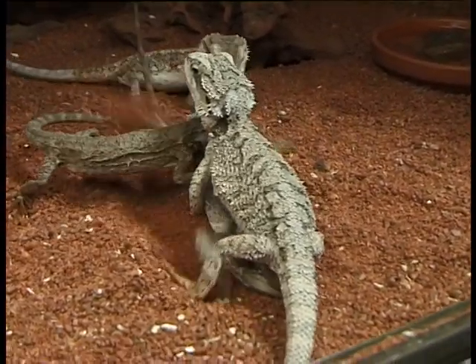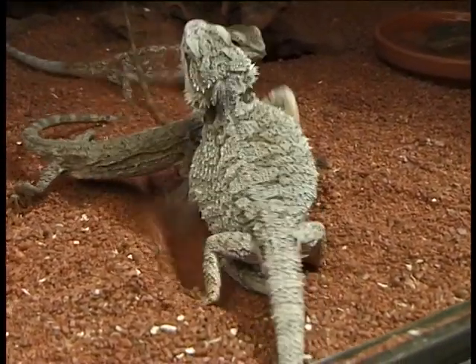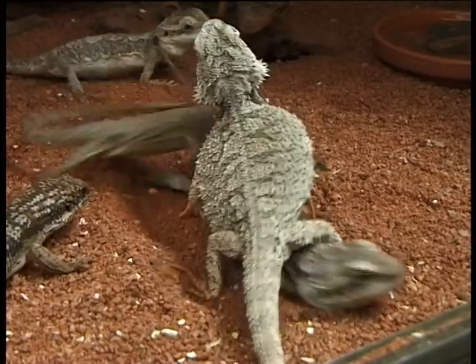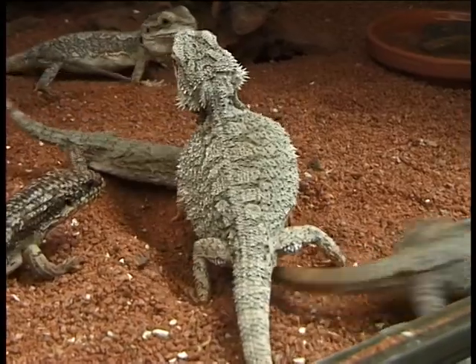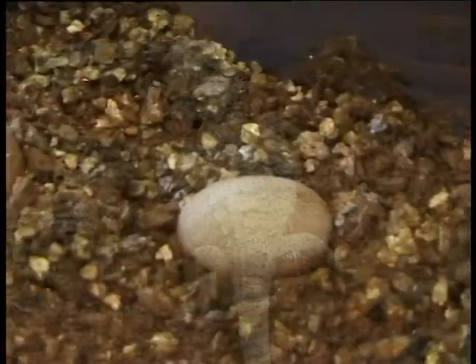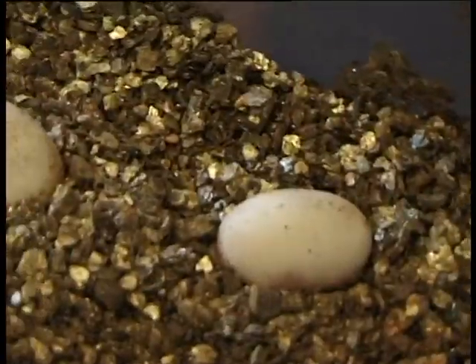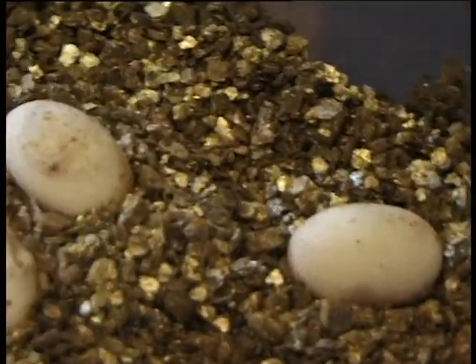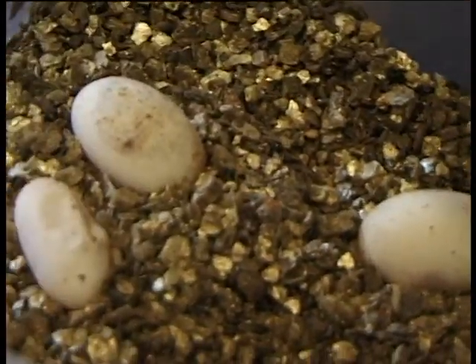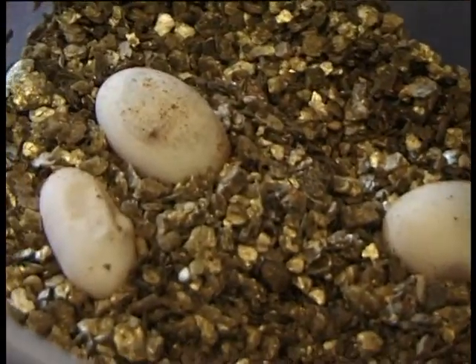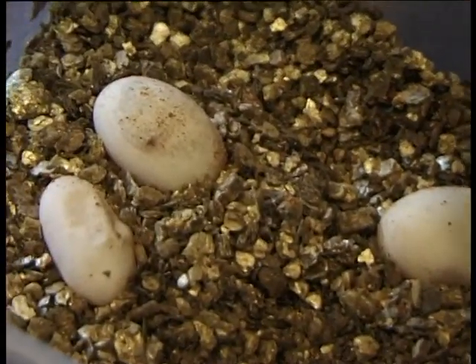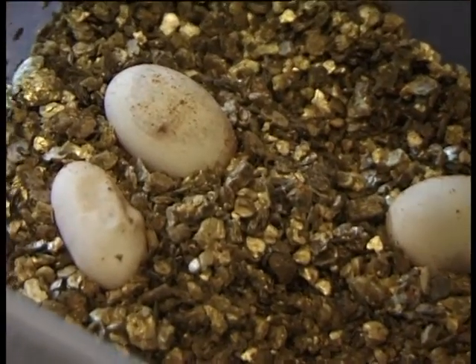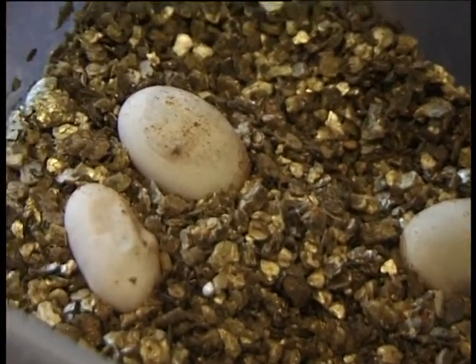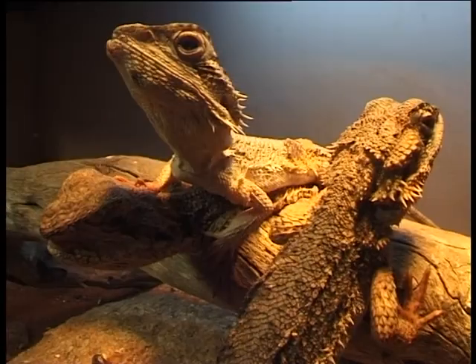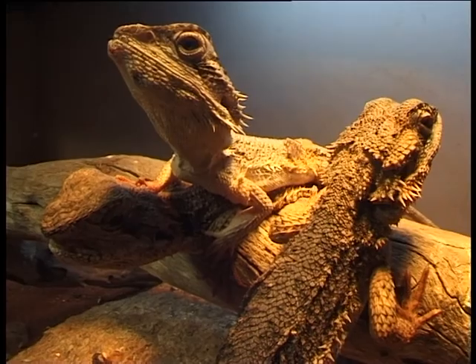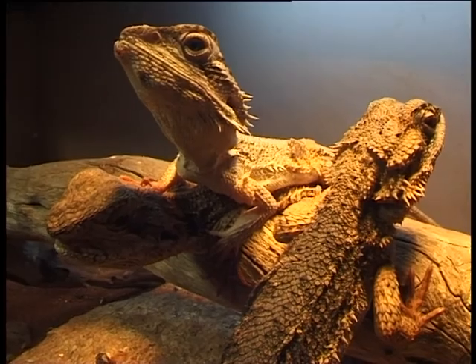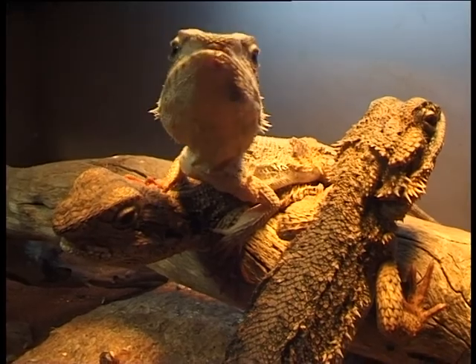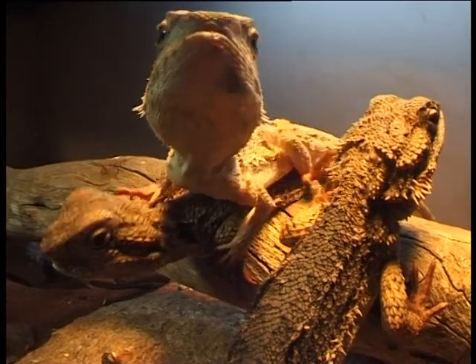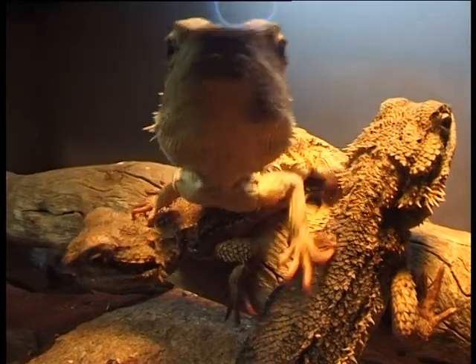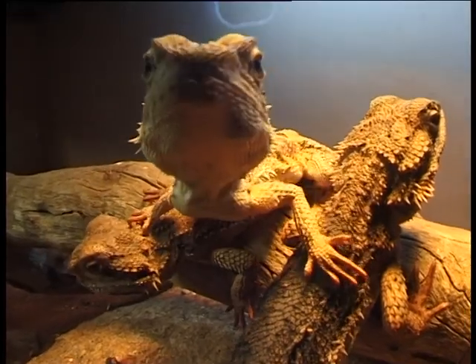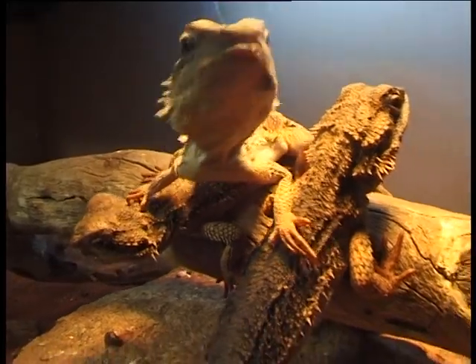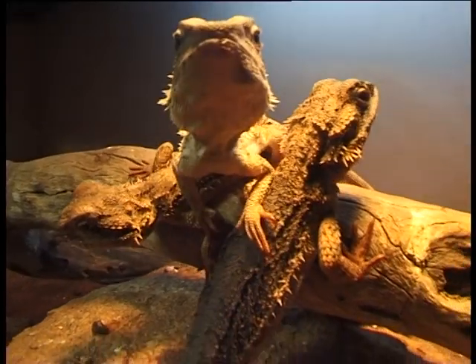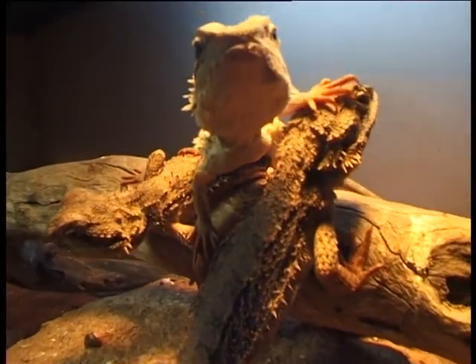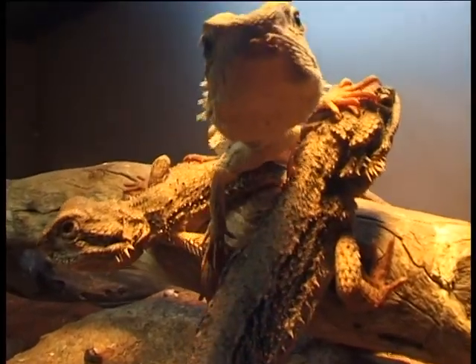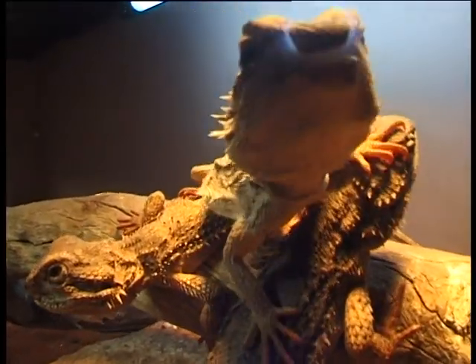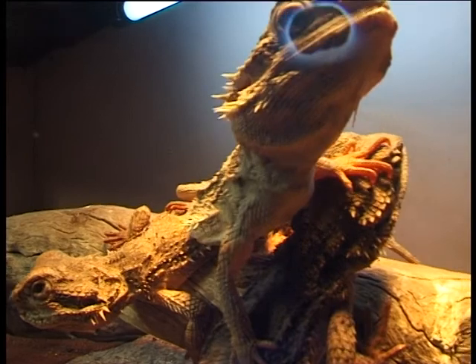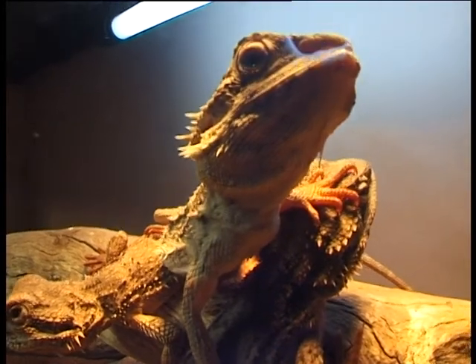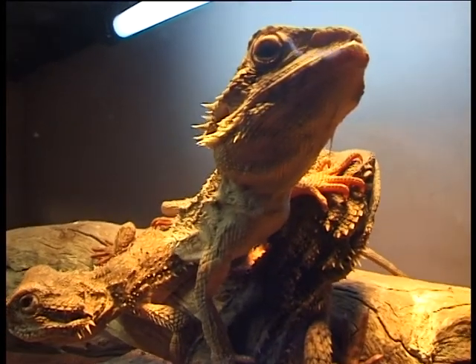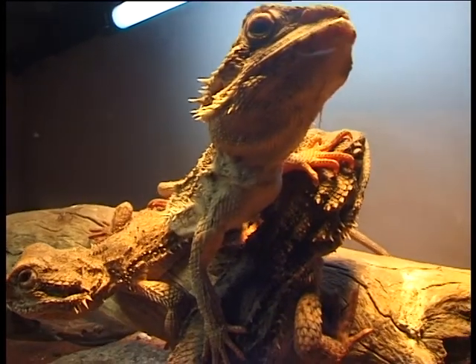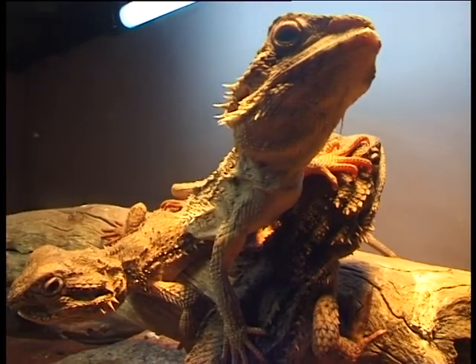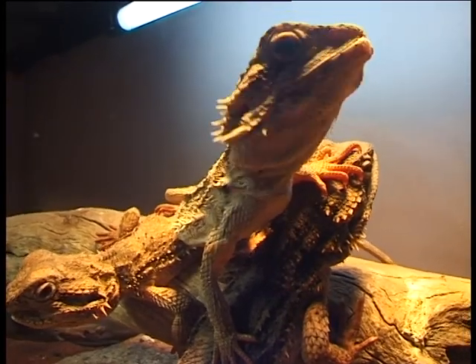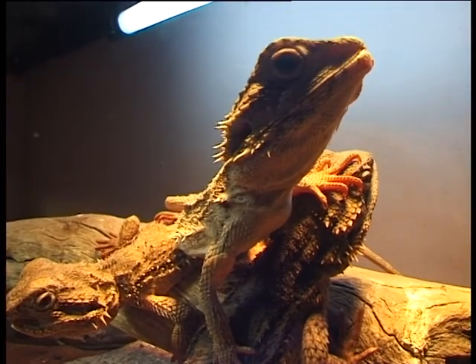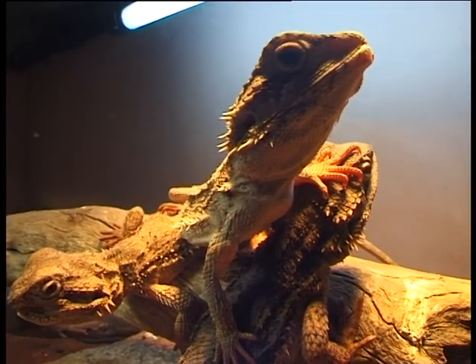Western bearded dragons lay eggs. They can have up to 13 or 14 eggs, and they only grow to about 30 centimetres, so they're not a very big bearded dragon.